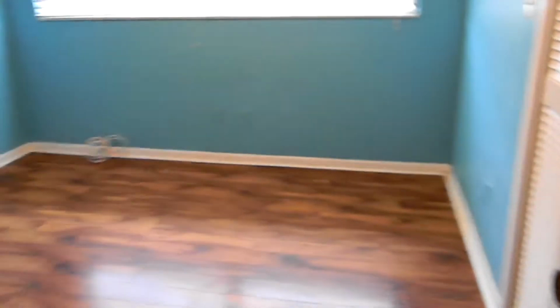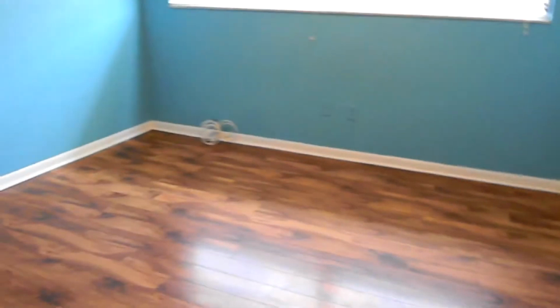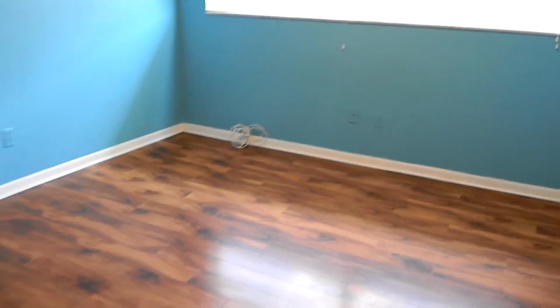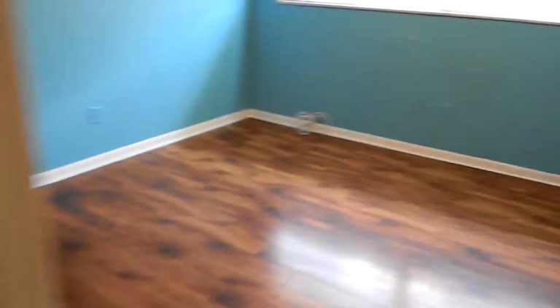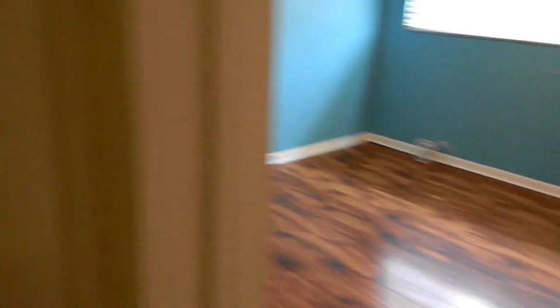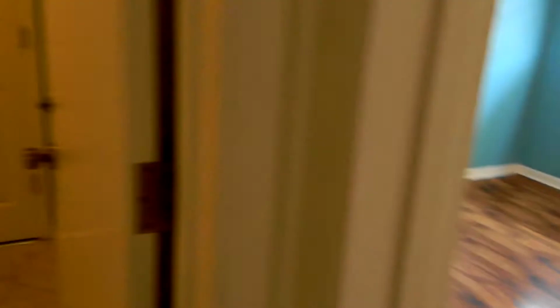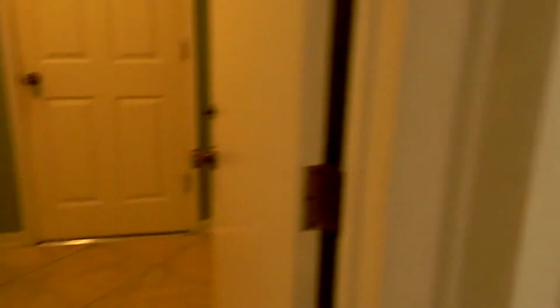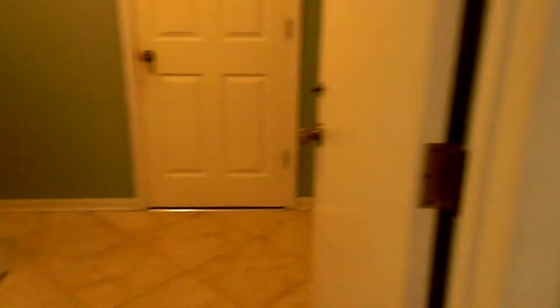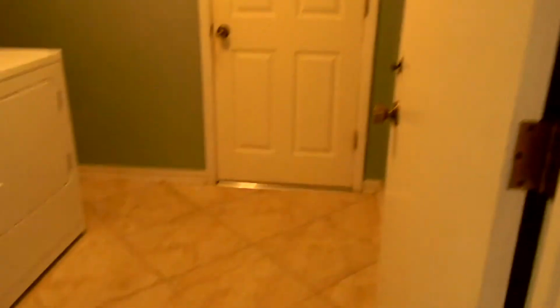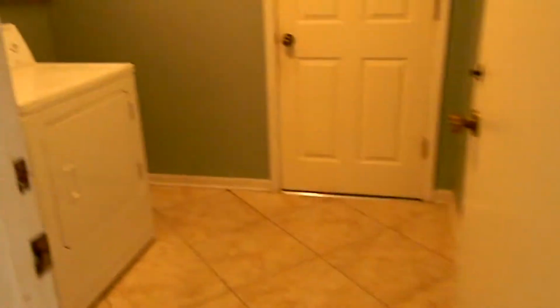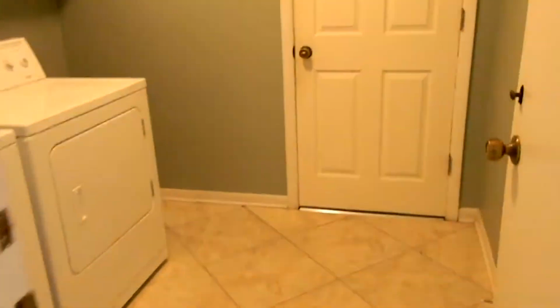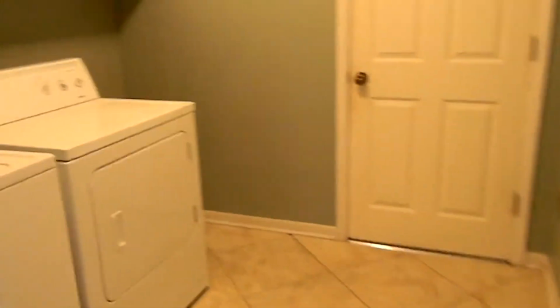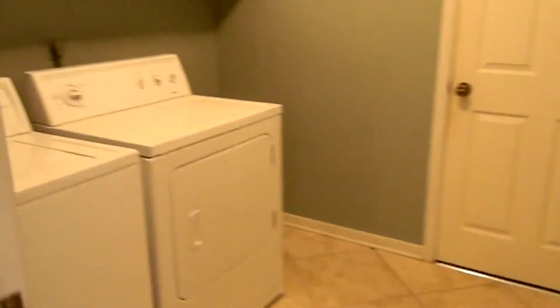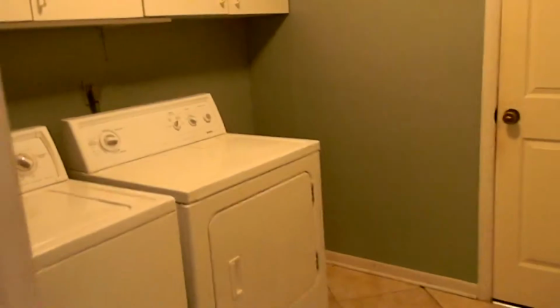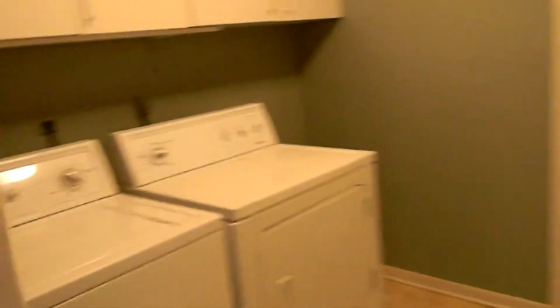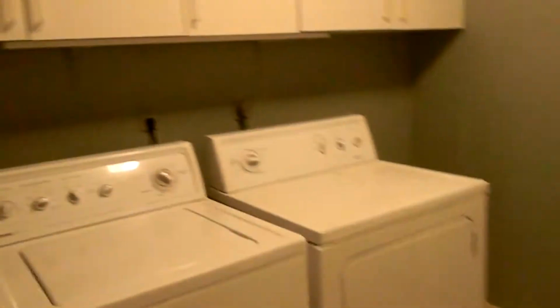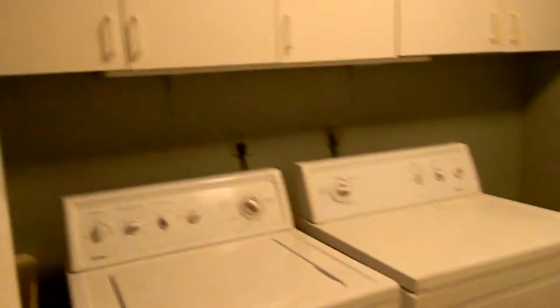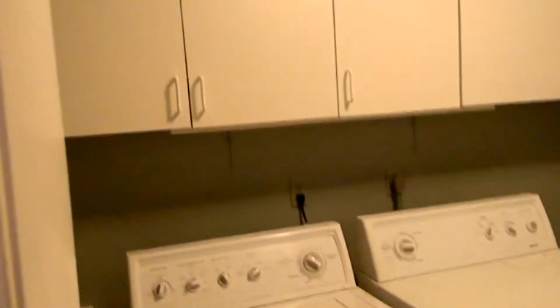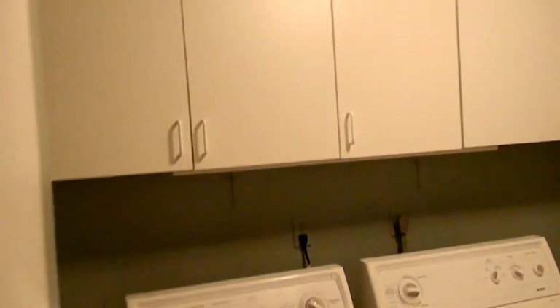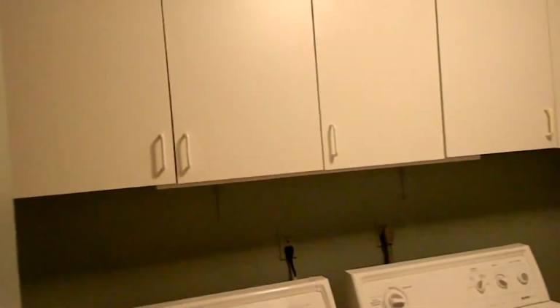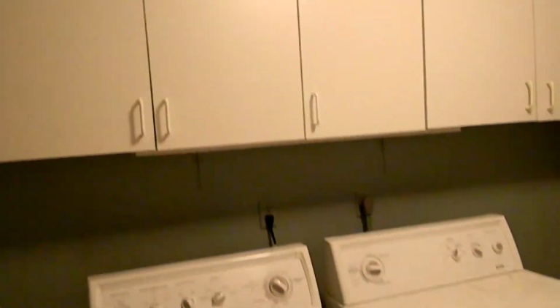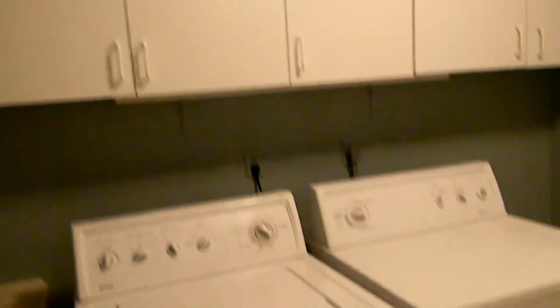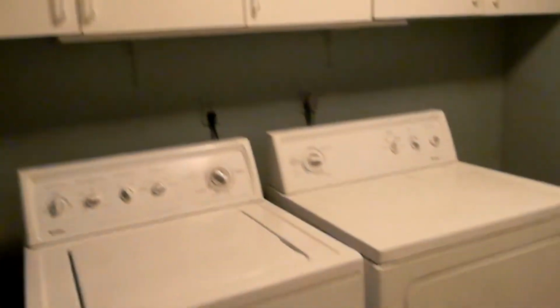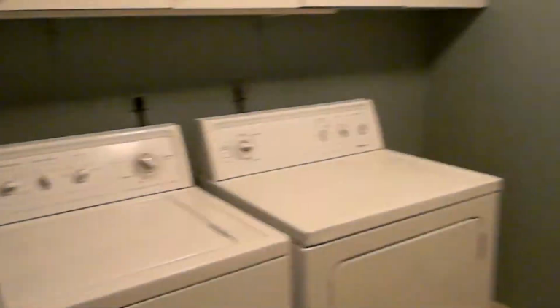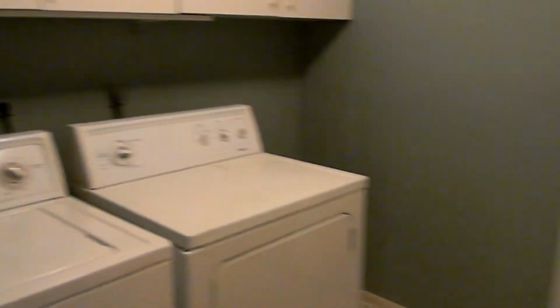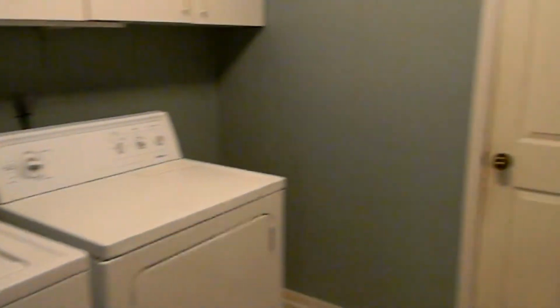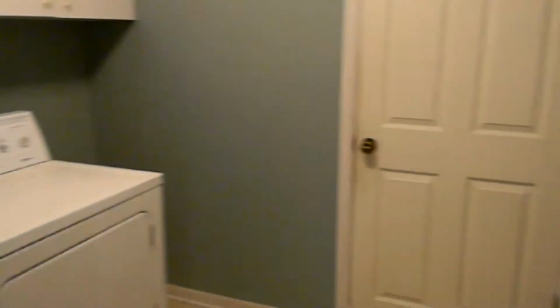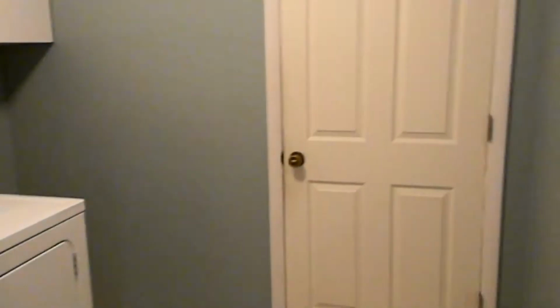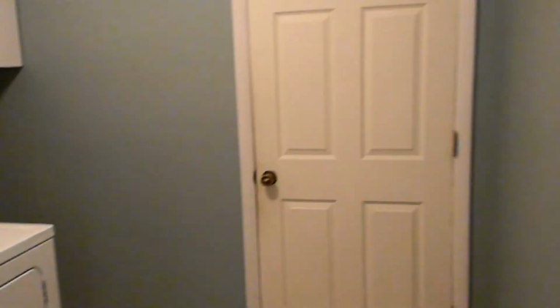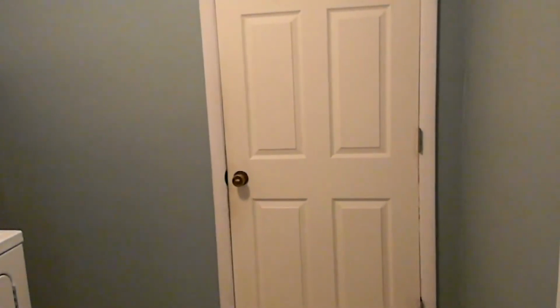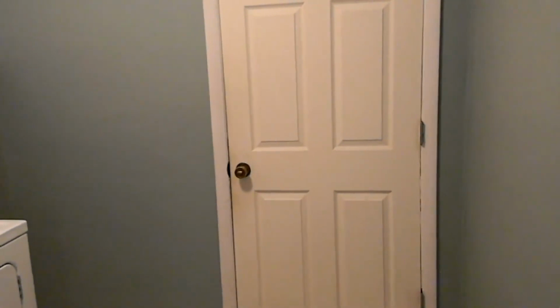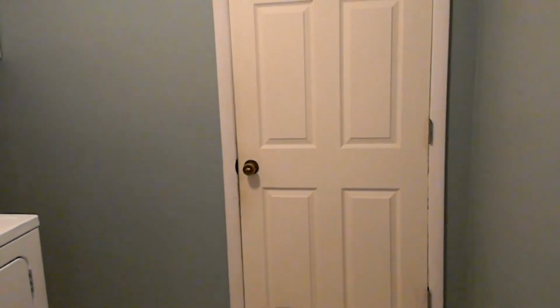Laminate floor. And how convenient to have an indoor laundry room — washer and dryer, and look at all this cabinetry. This is the door that goes out to your double car garage, which is large.